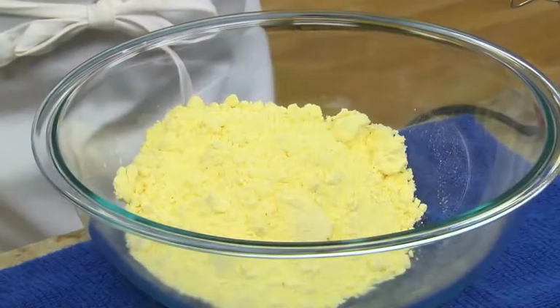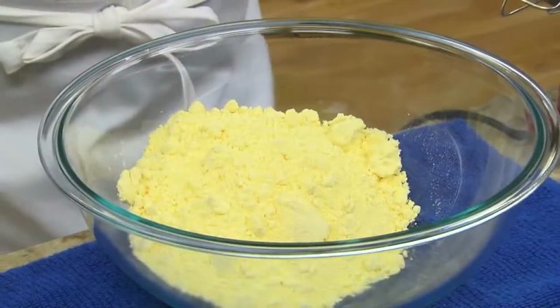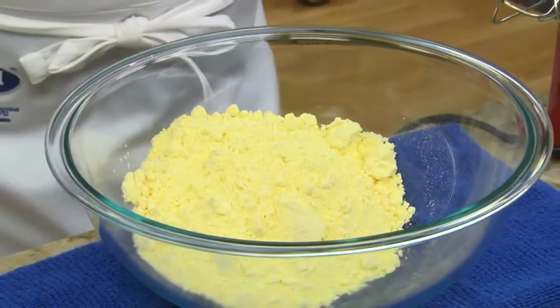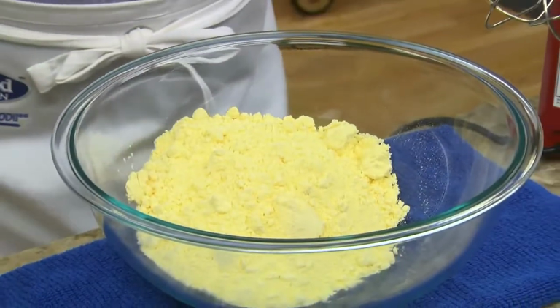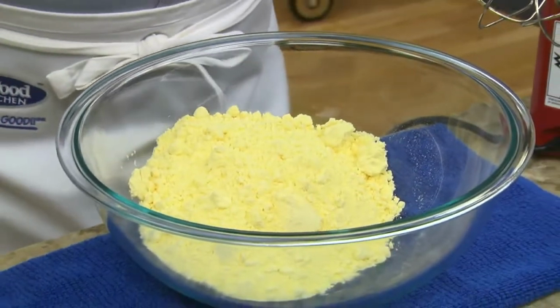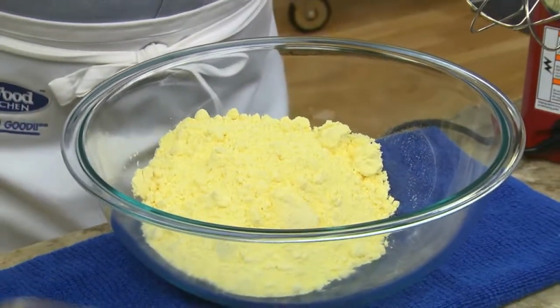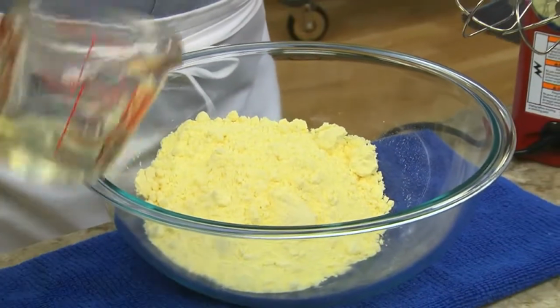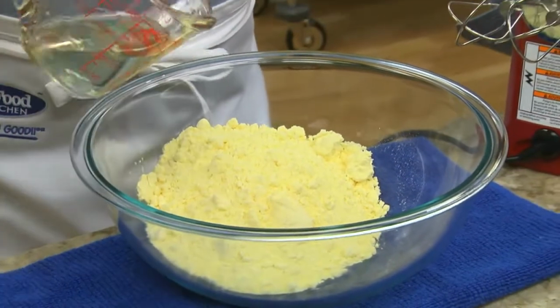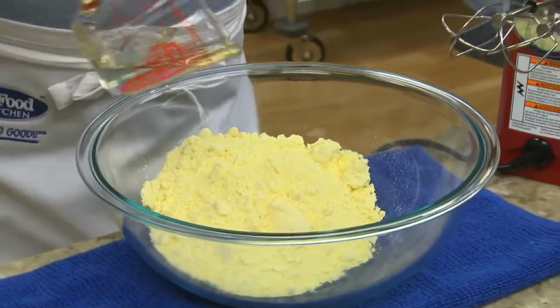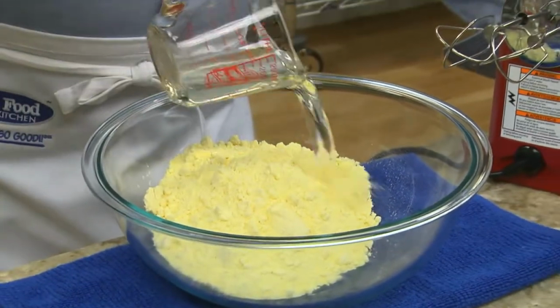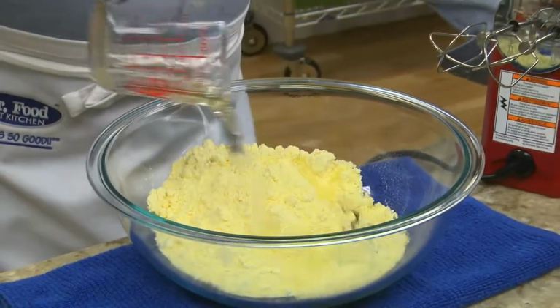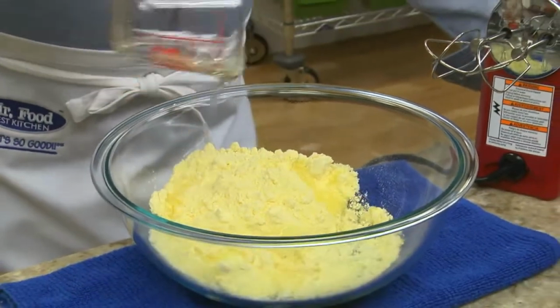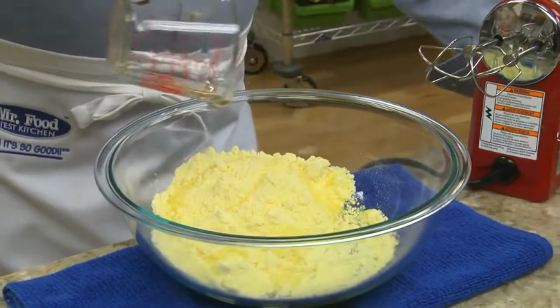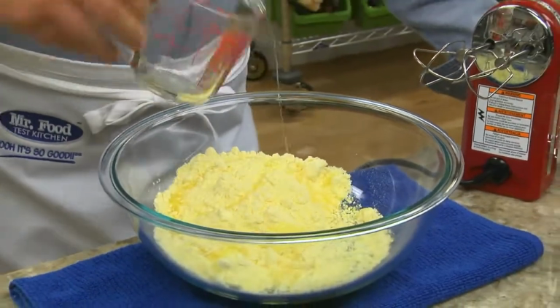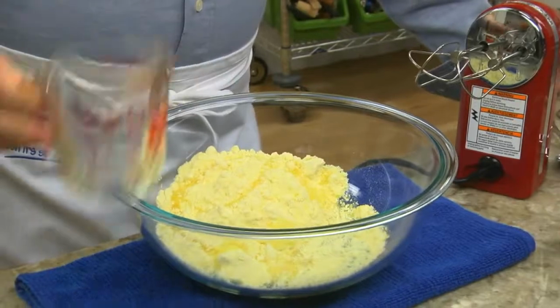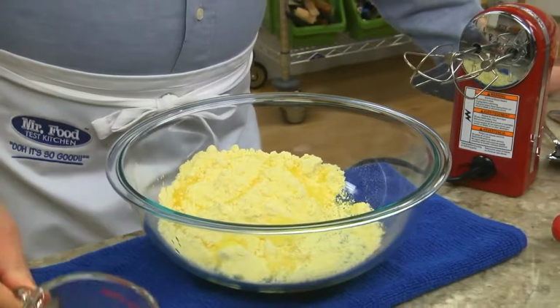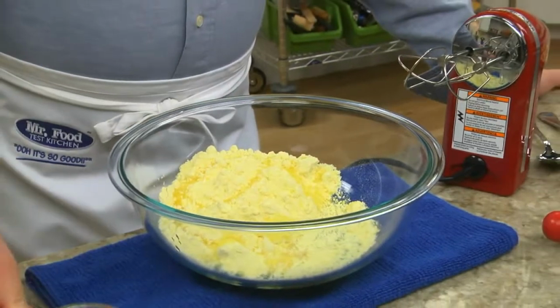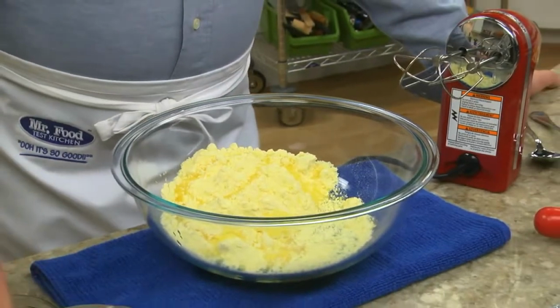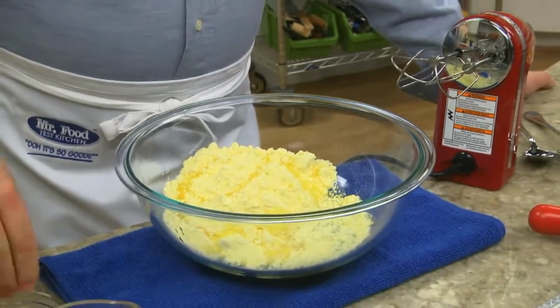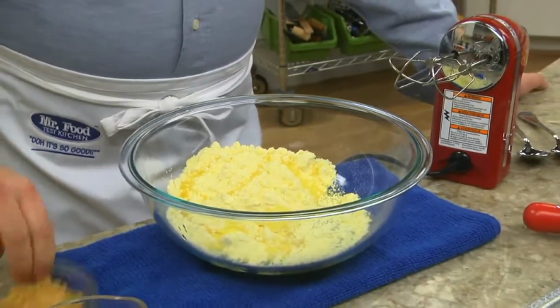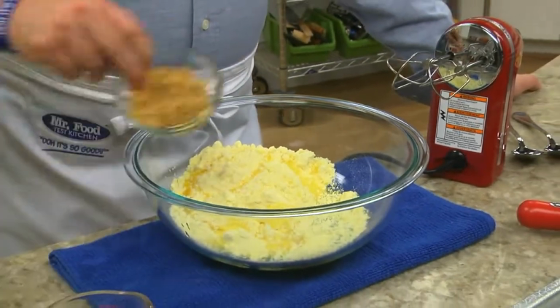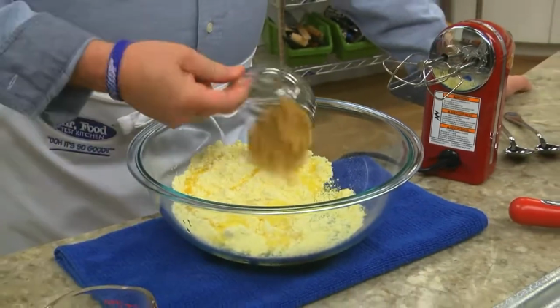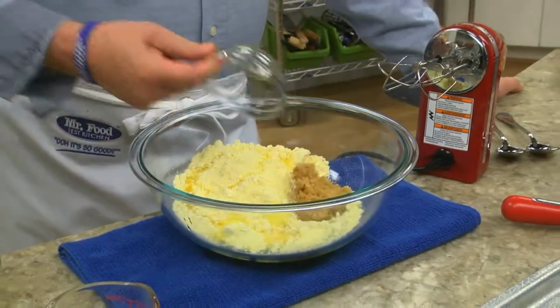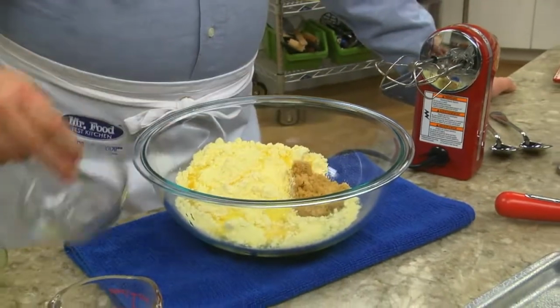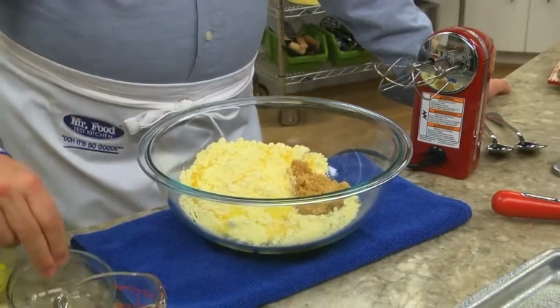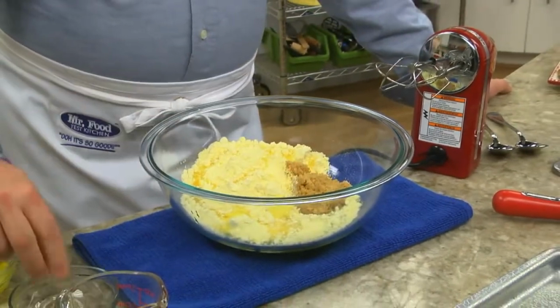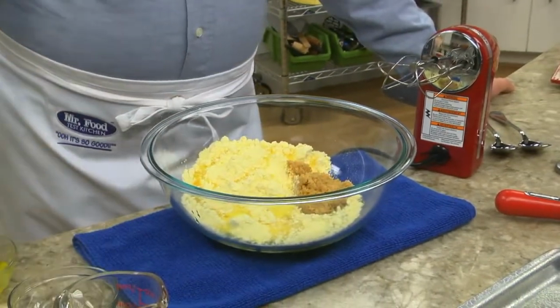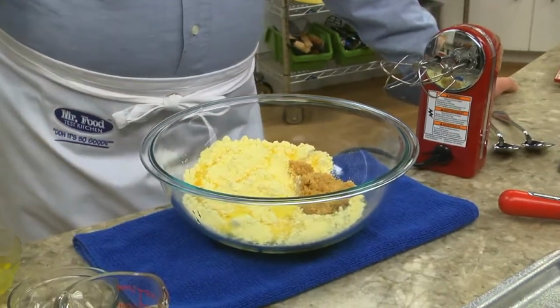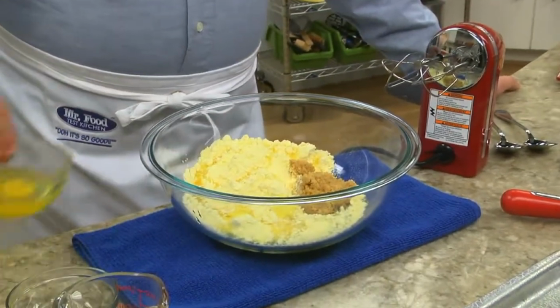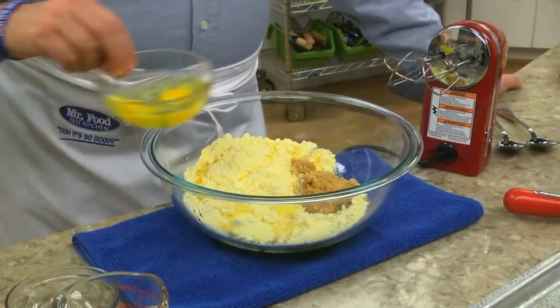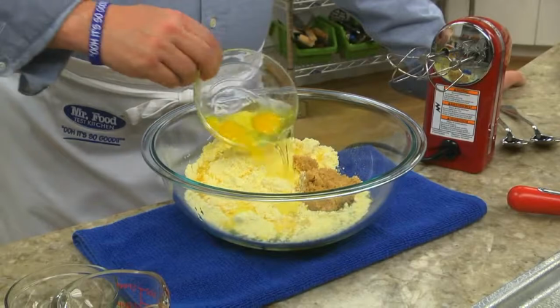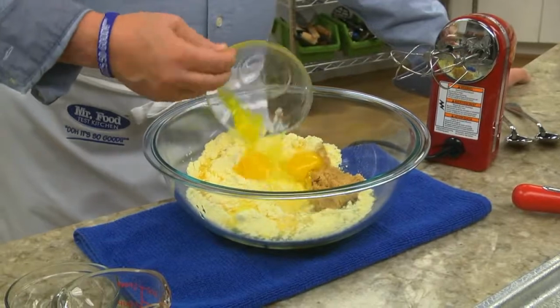What makes these so easy is that we start with a box of yellow cake mix combined with a bit of vegetable oil, brown sugar, and a couple of eggs.